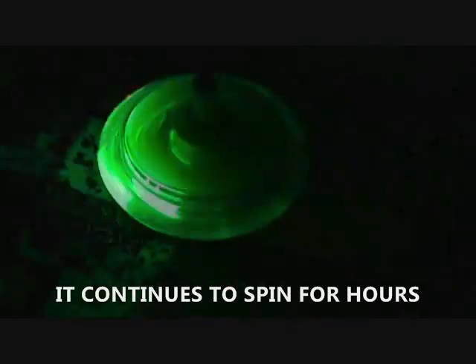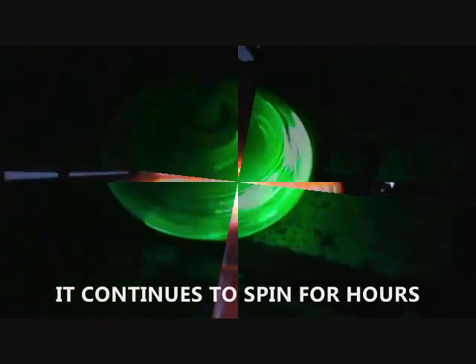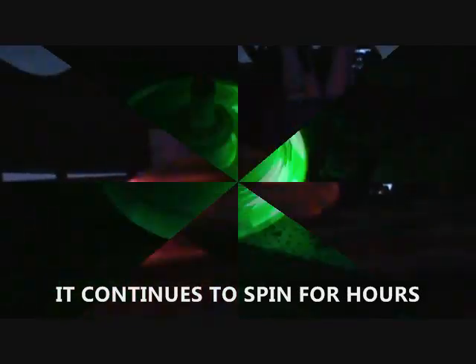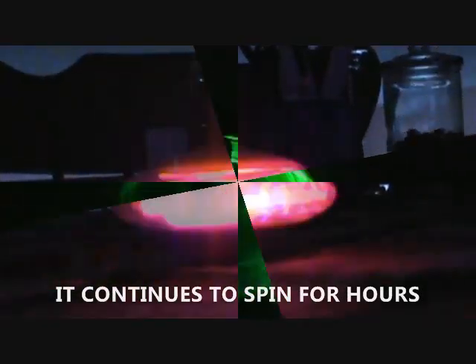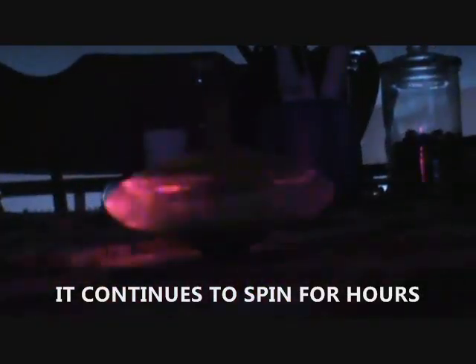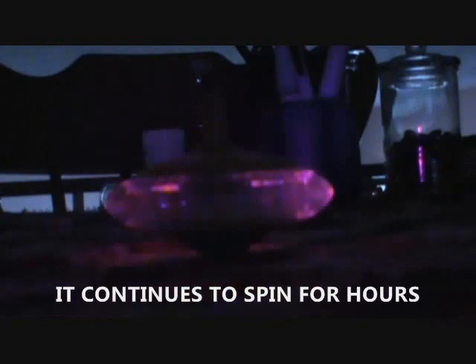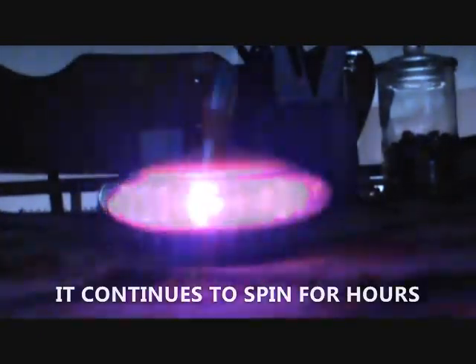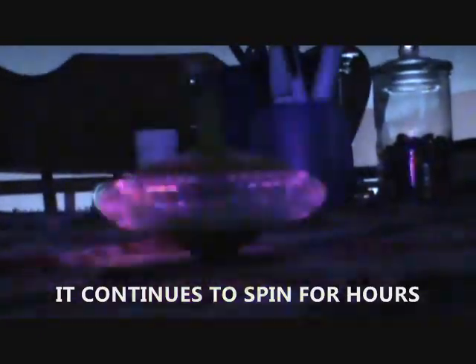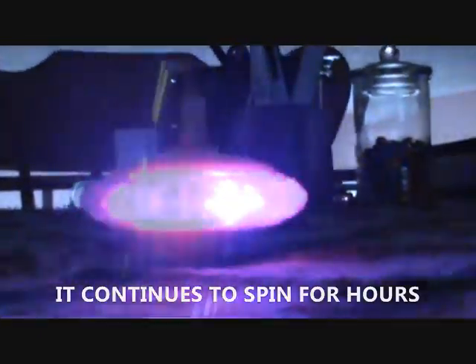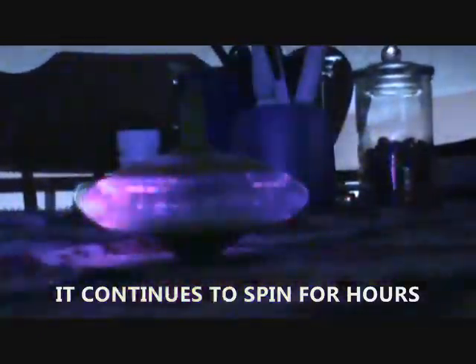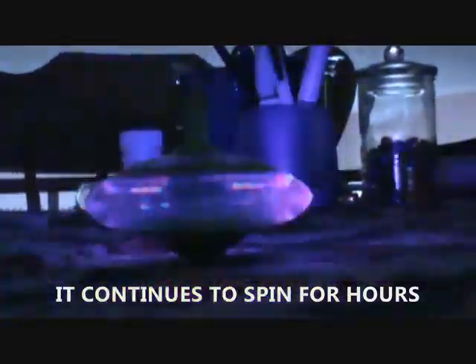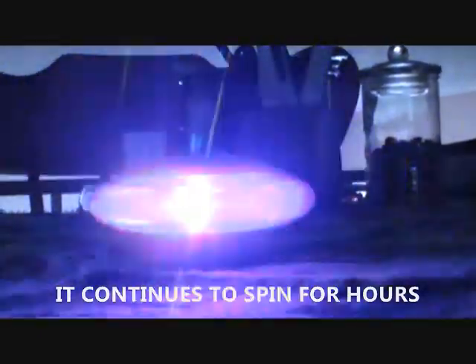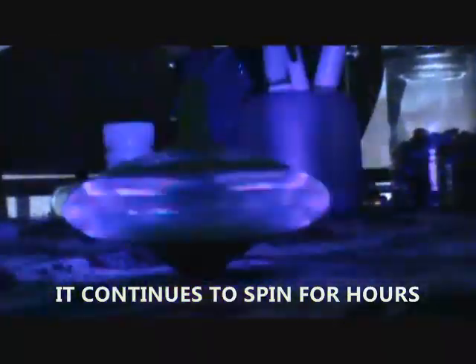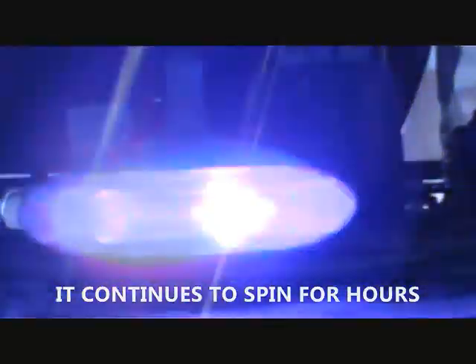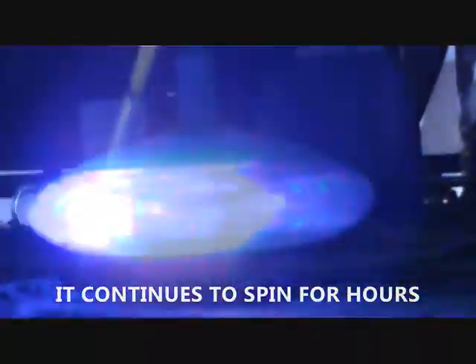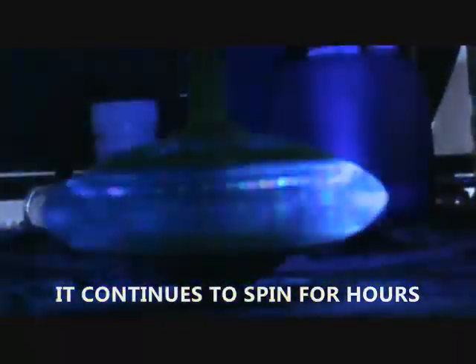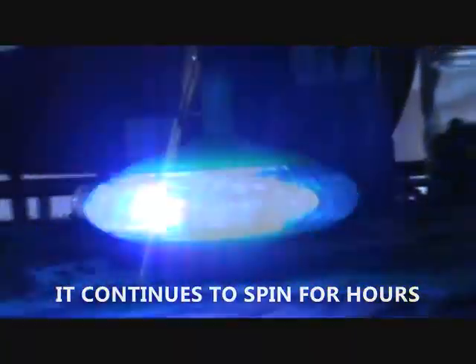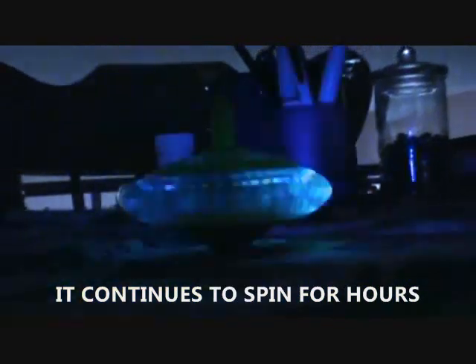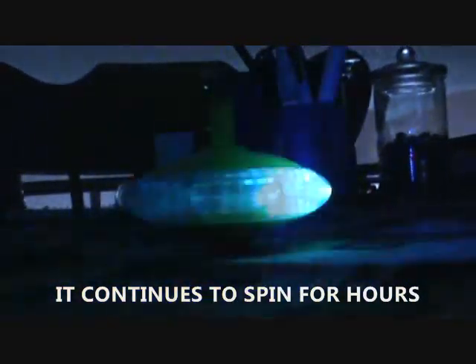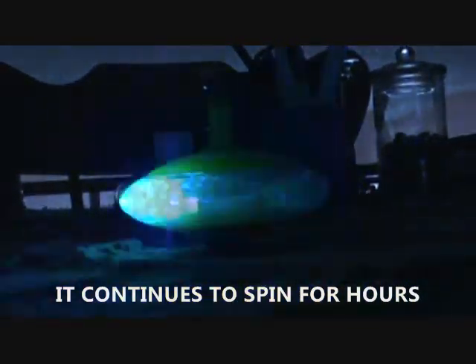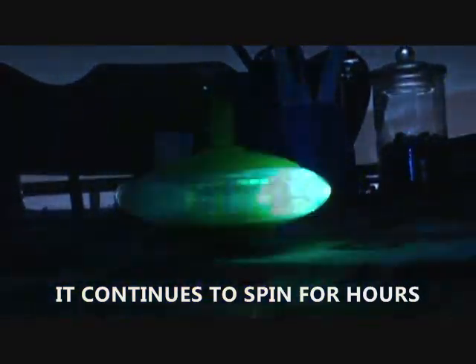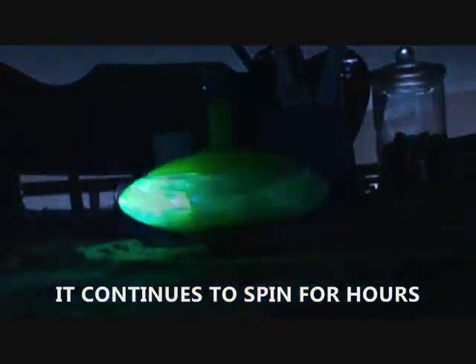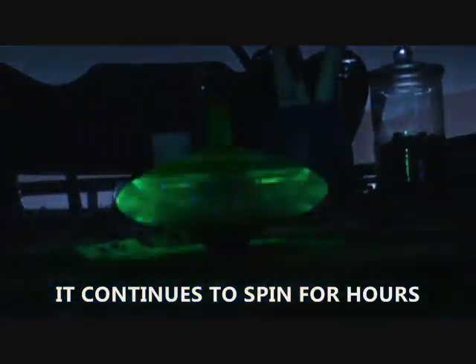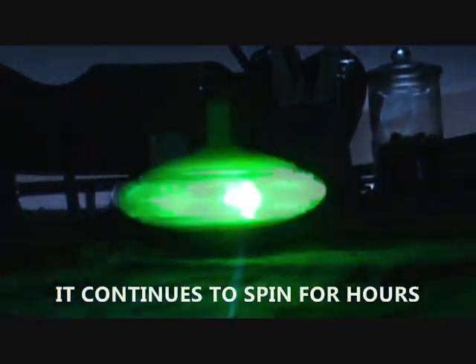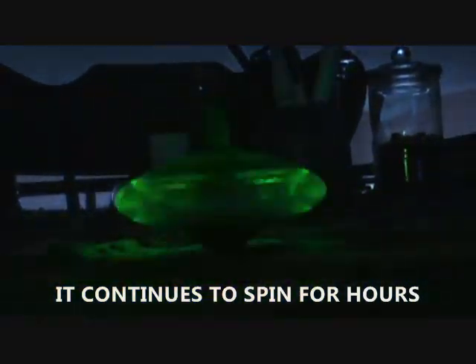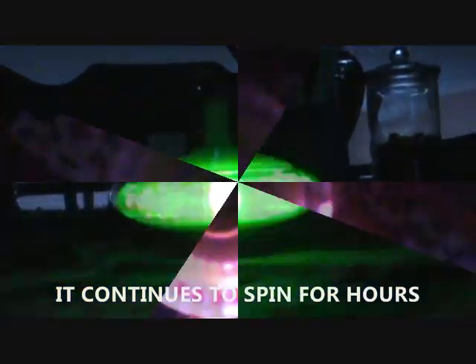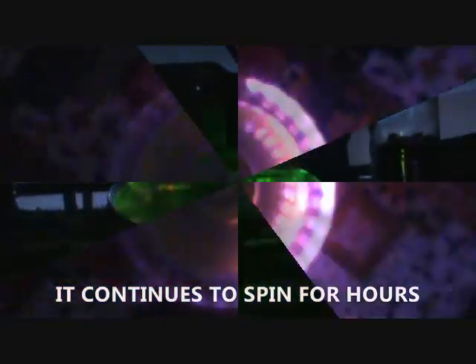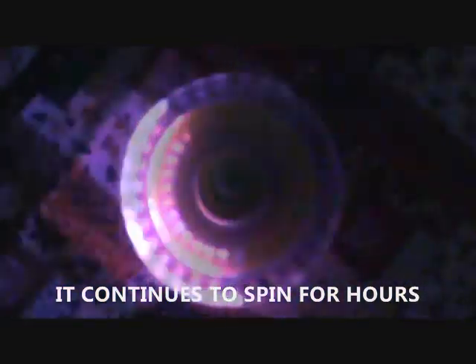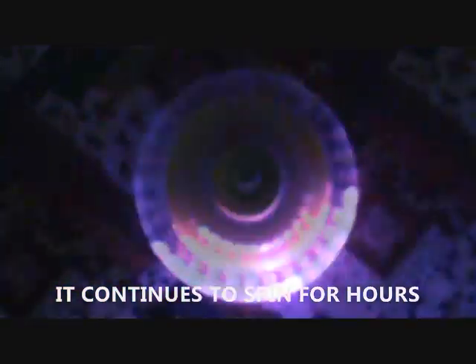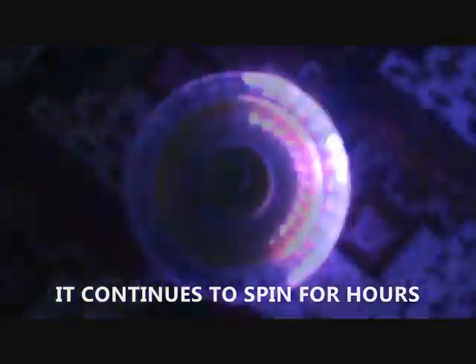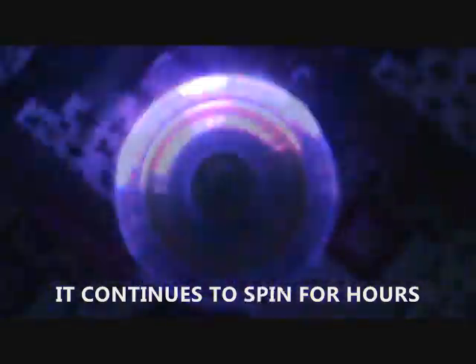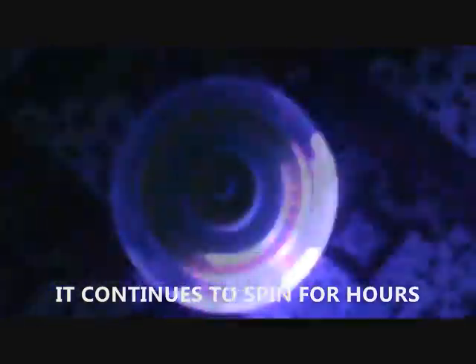Cool little effect — it's spinning around.